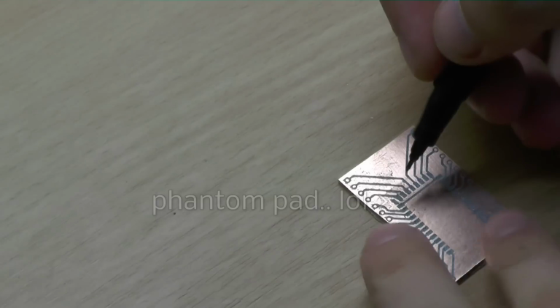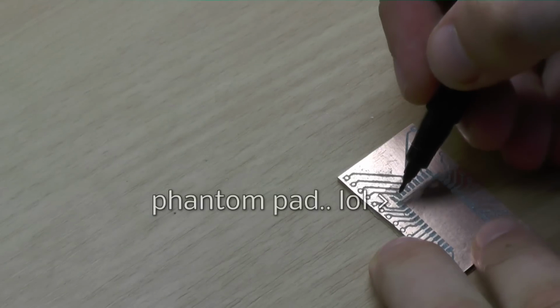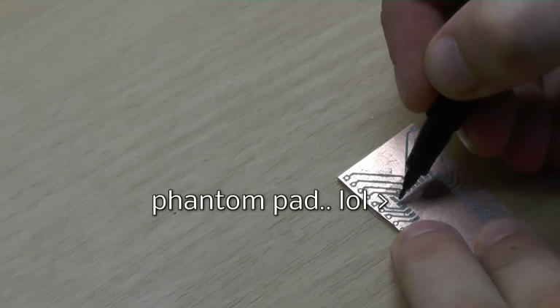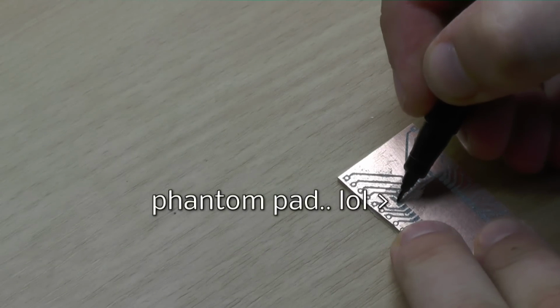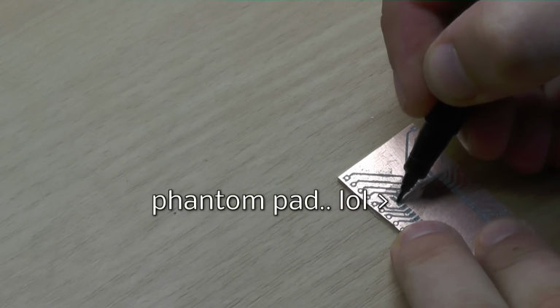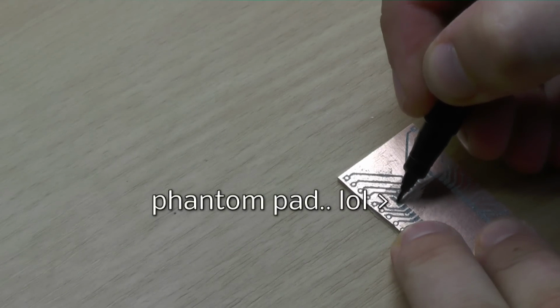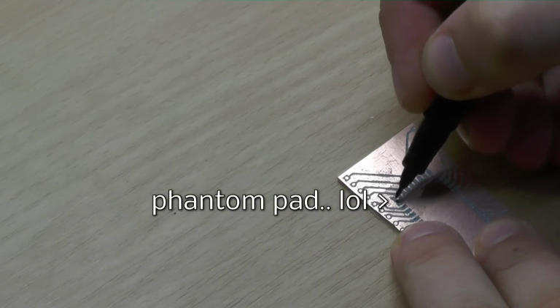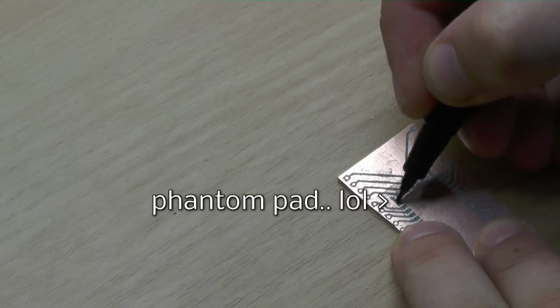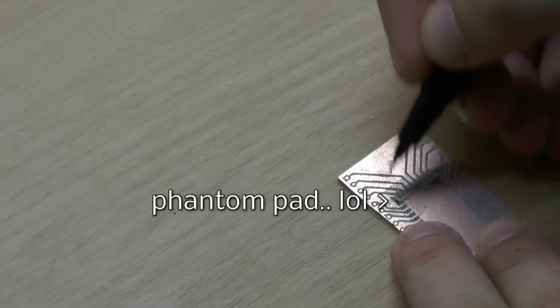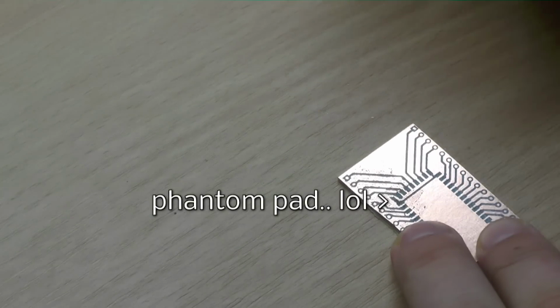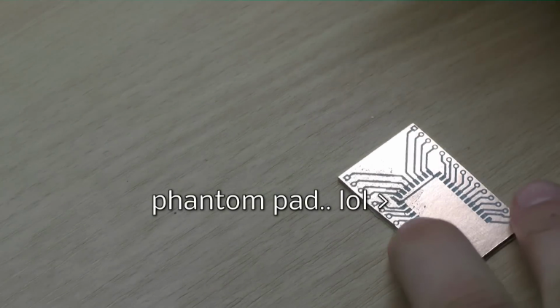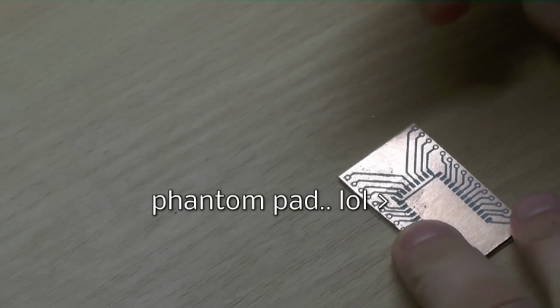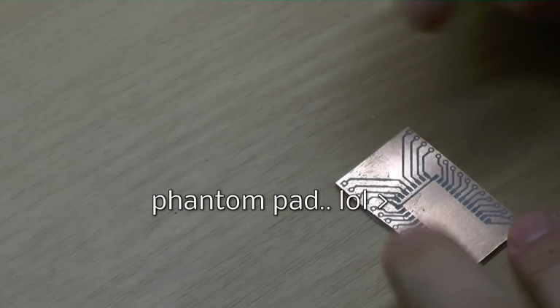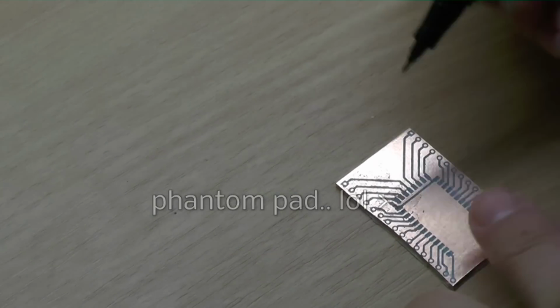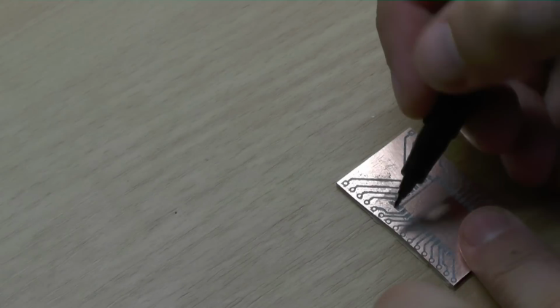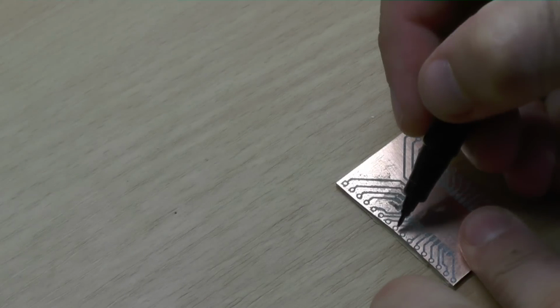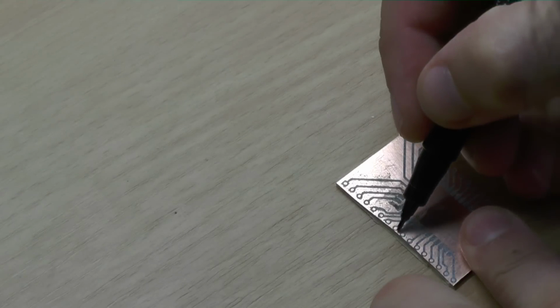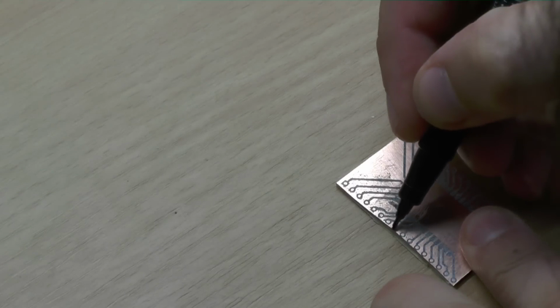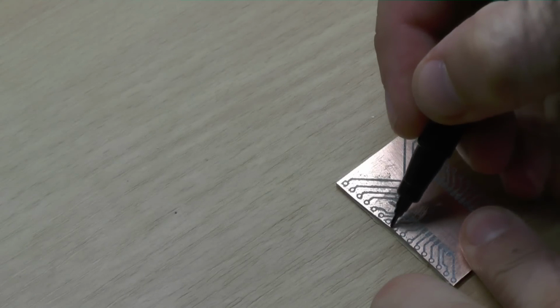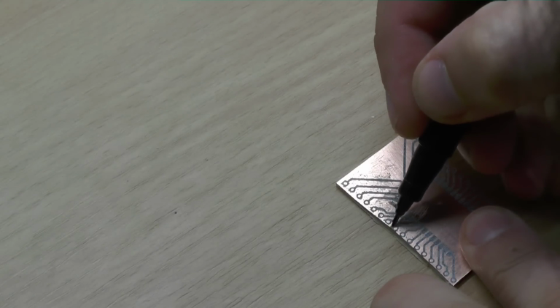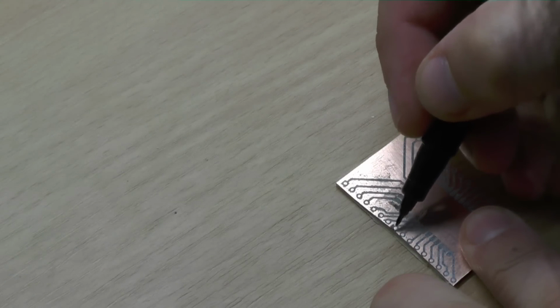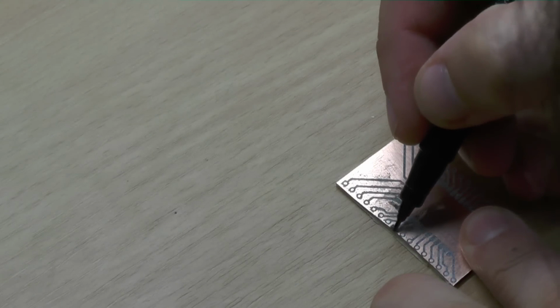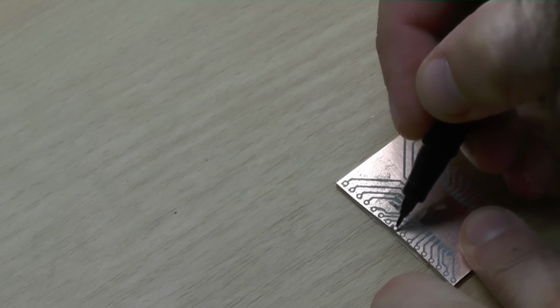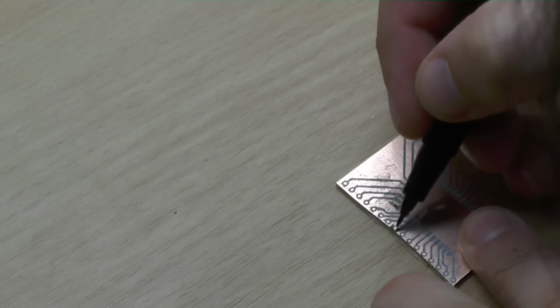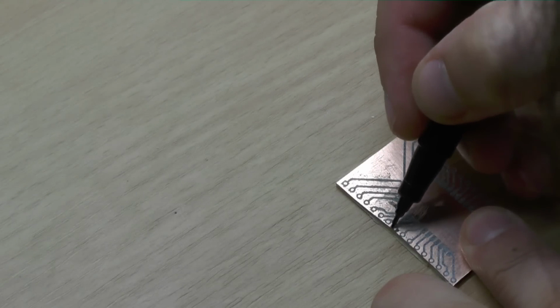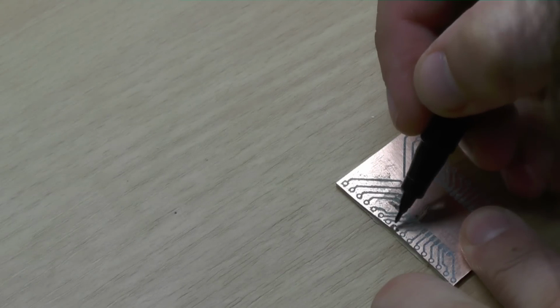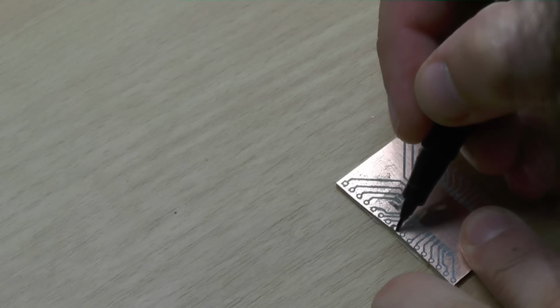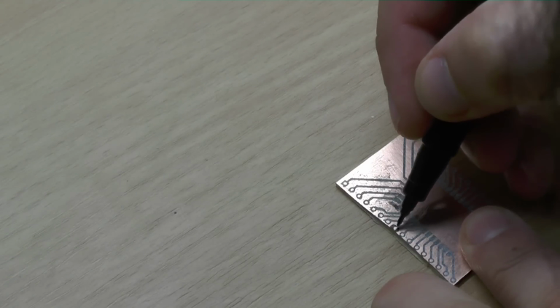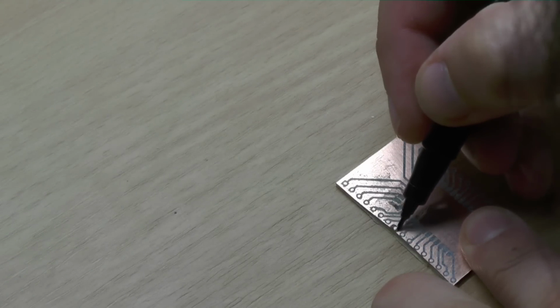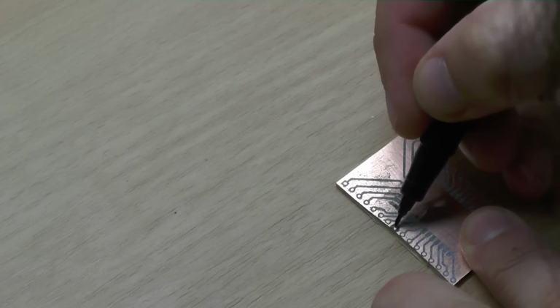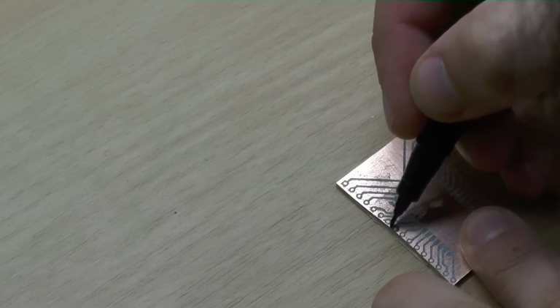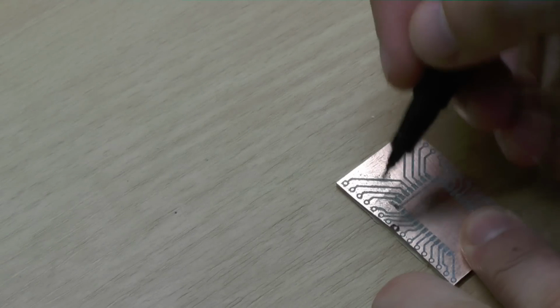Look, there is the phantom pad. It actually isn't in the design, and the pin next to it should be connected to the trace but I scraped it off. But no worries, you can correct this with the marker.